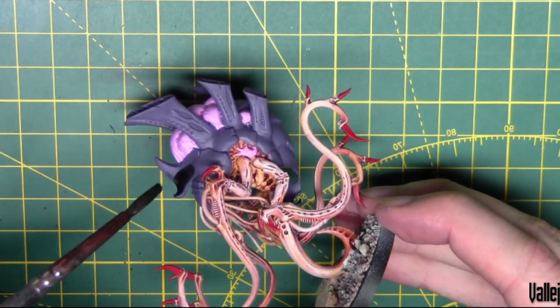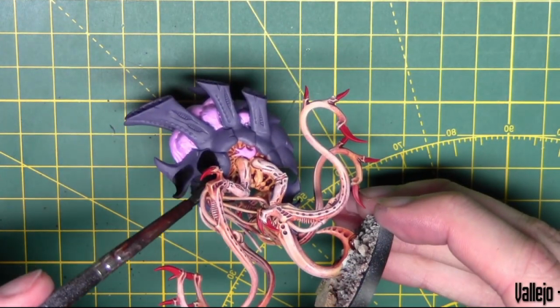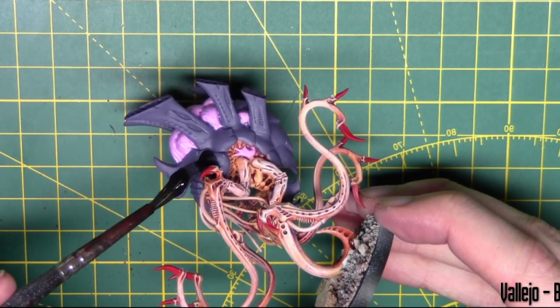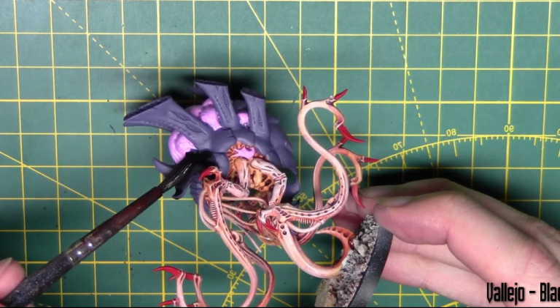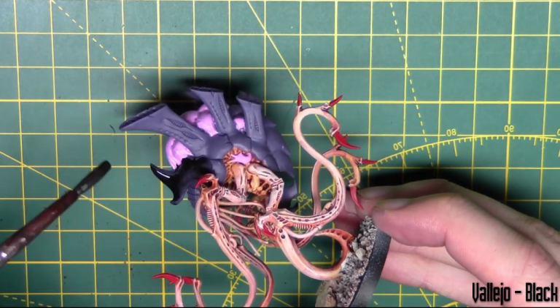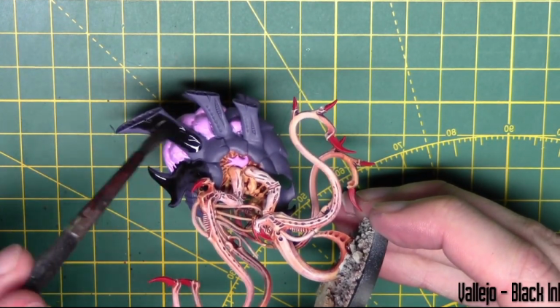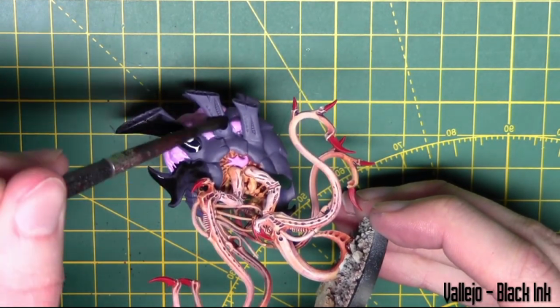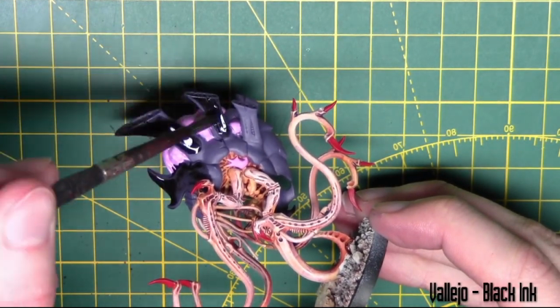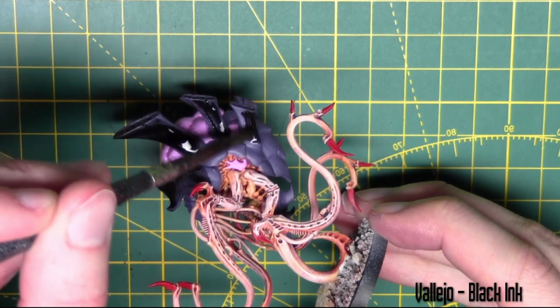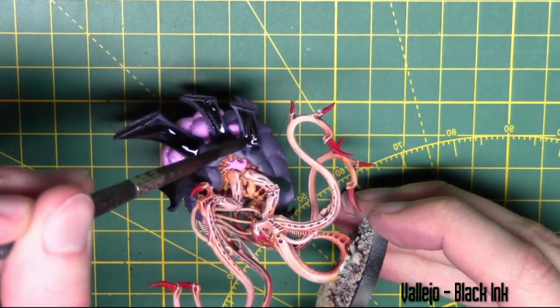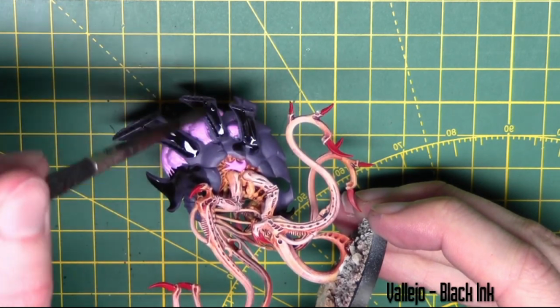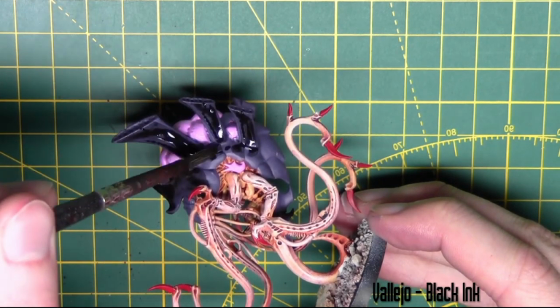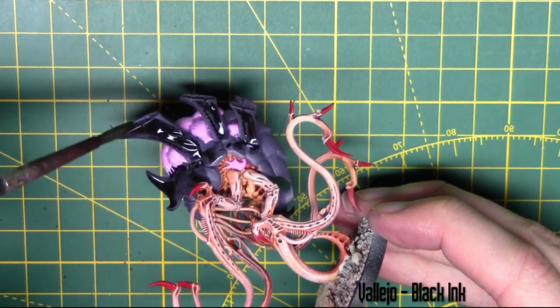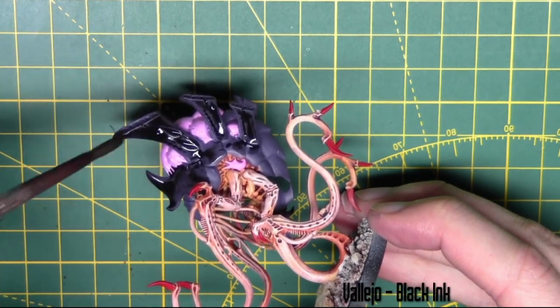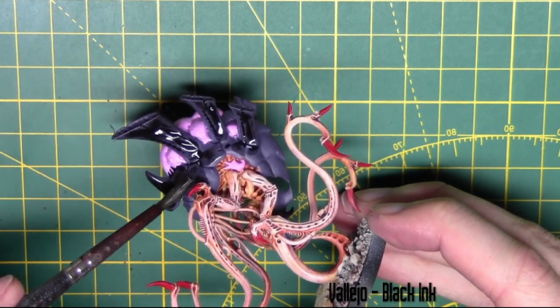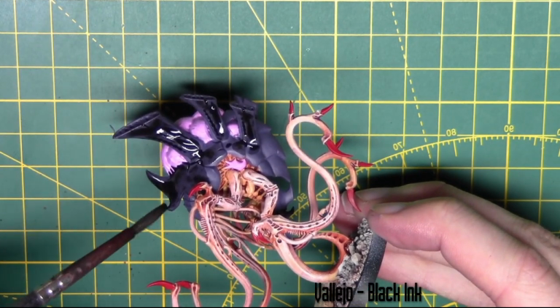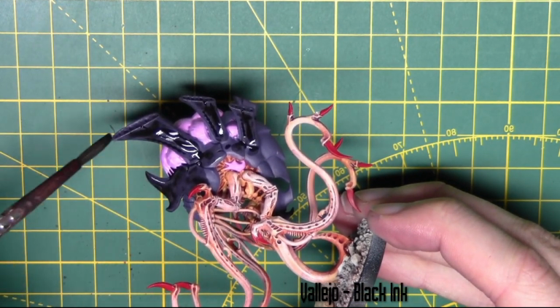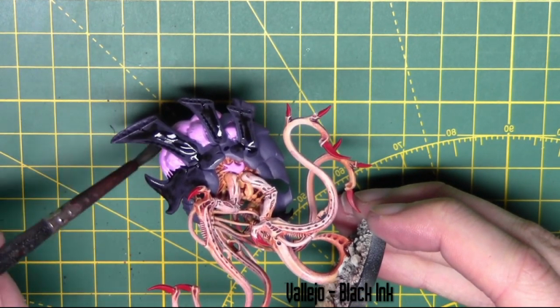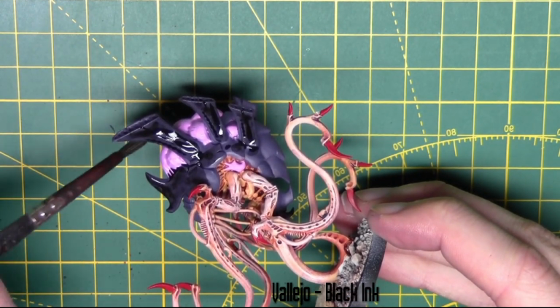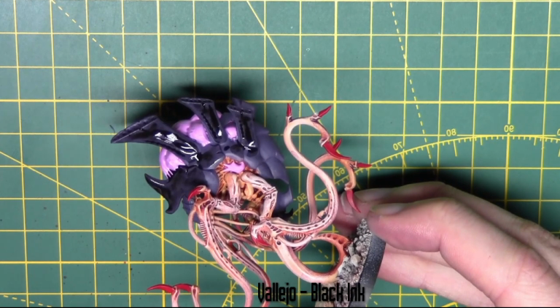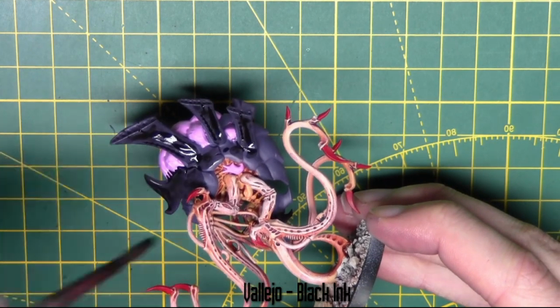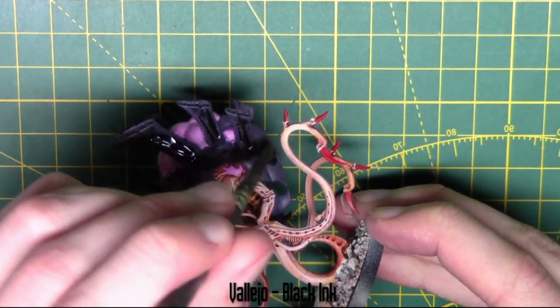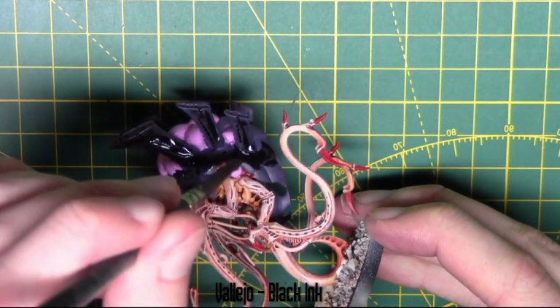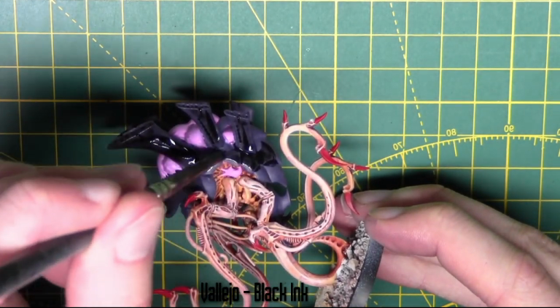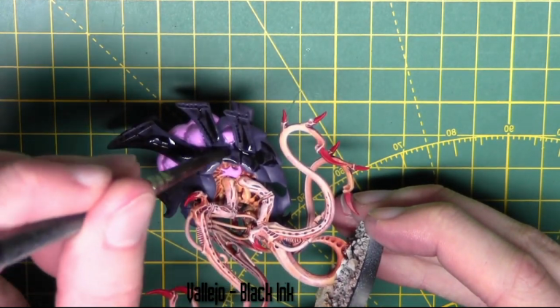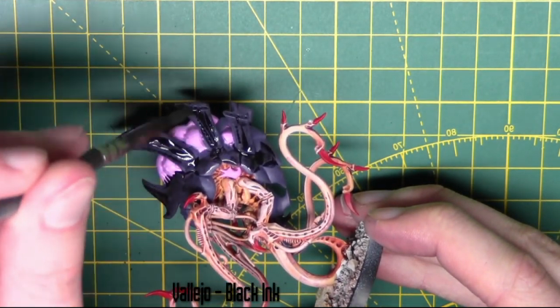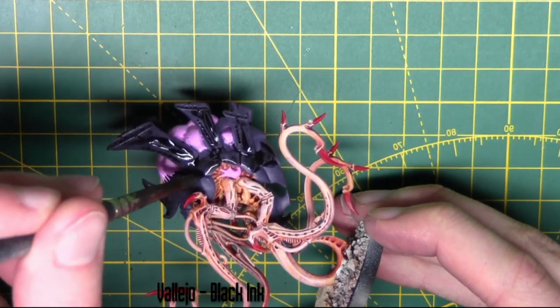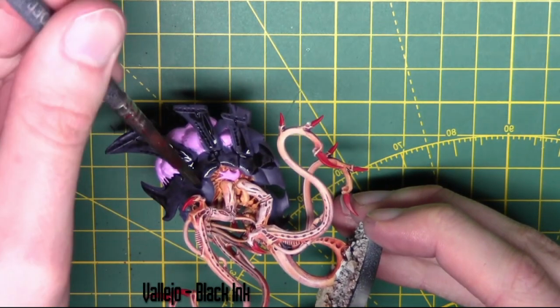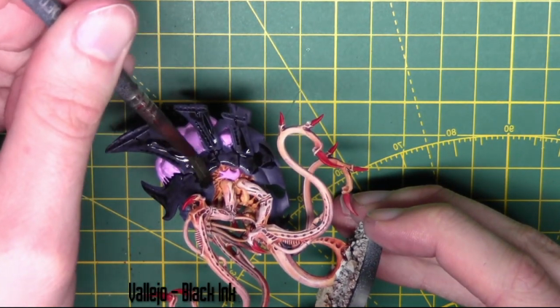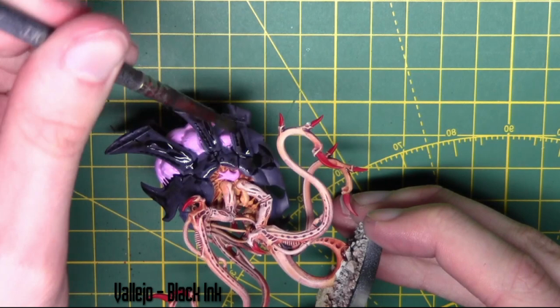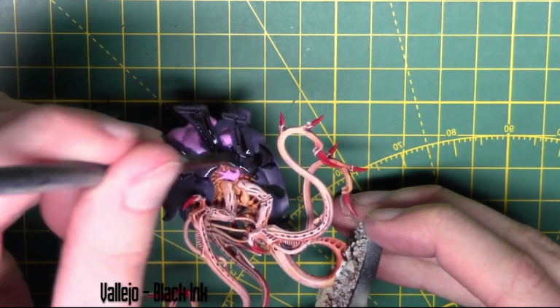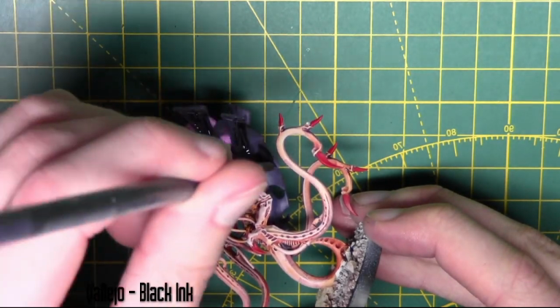Now to bring that purple colour down I use black ink from Vallejo. This is watered down one pot ink to one pot water. I'm just carefully covering all the purple areas. I actually leave the toxin sacs on top — it's just for the carapace areas, this wash.